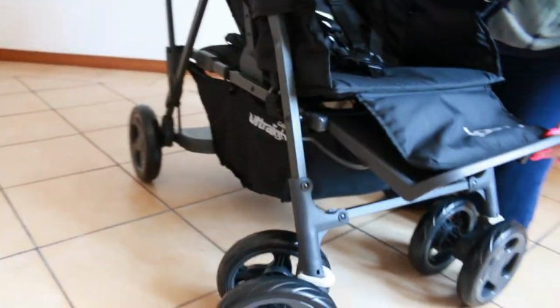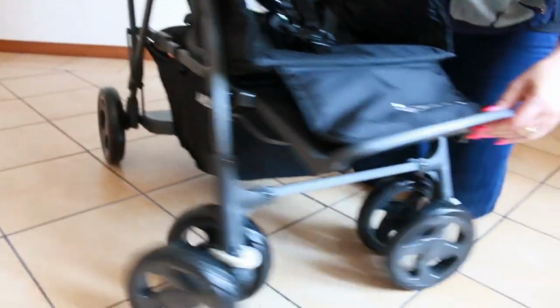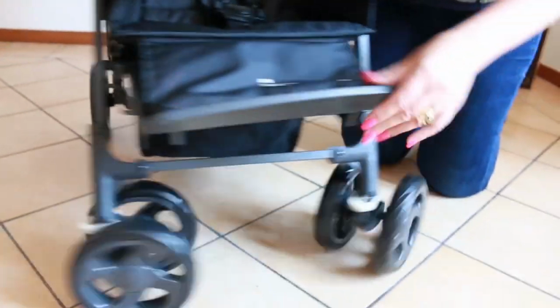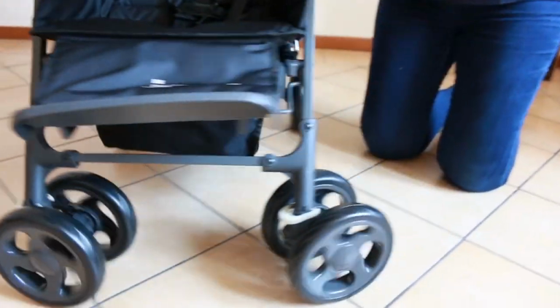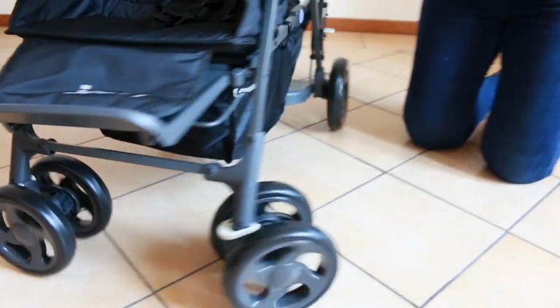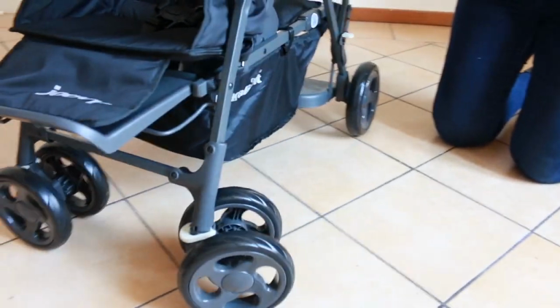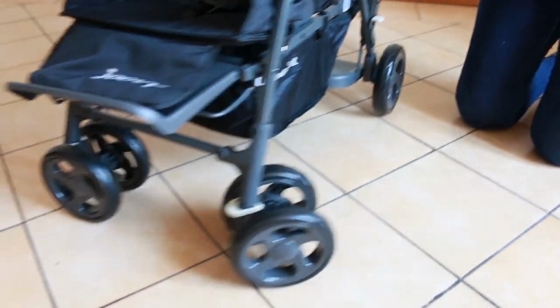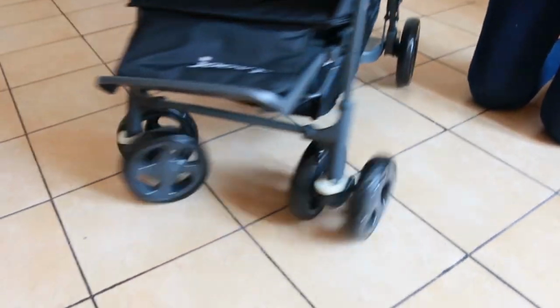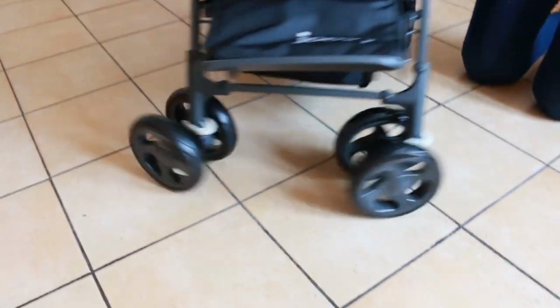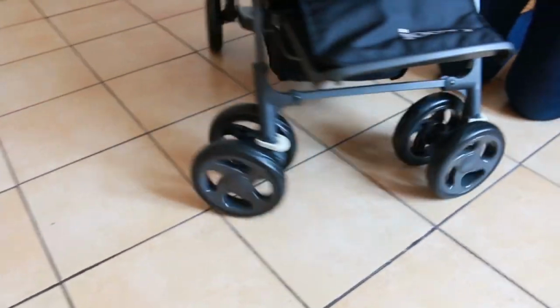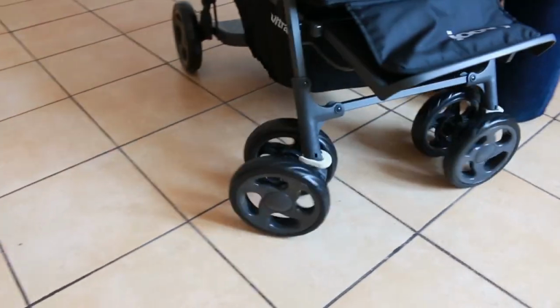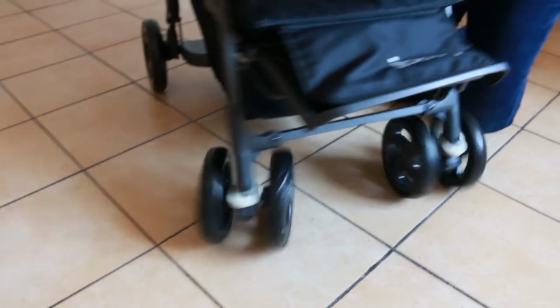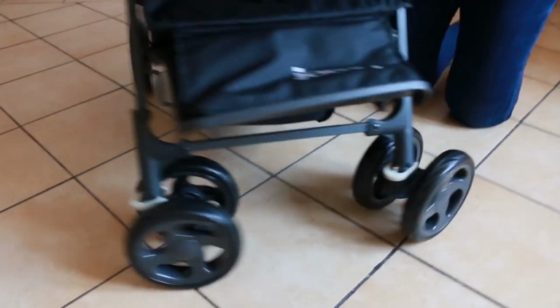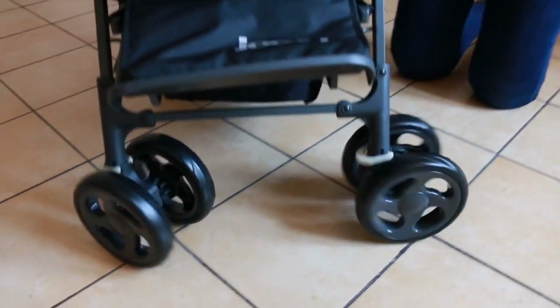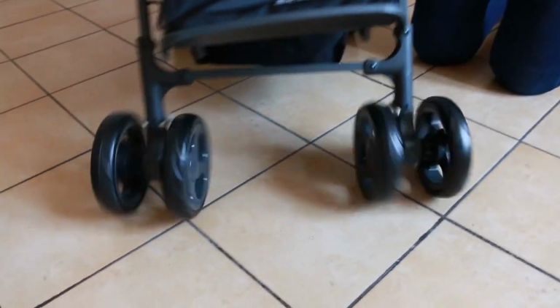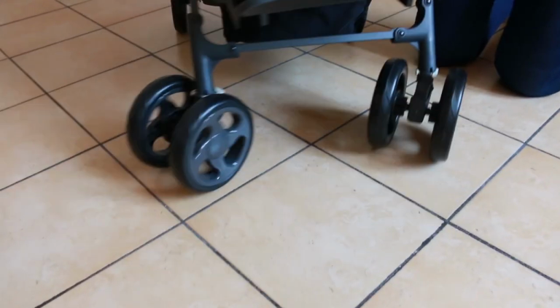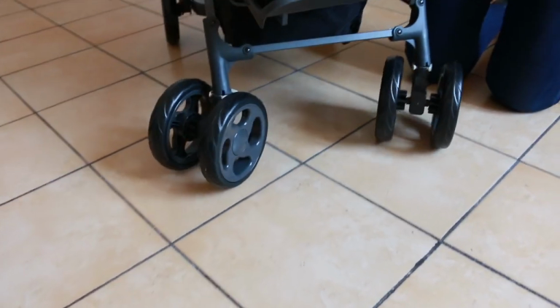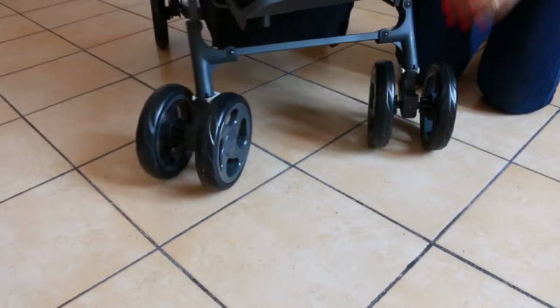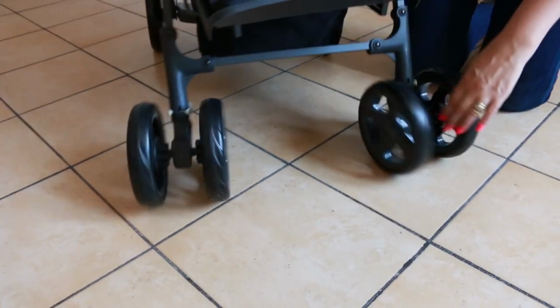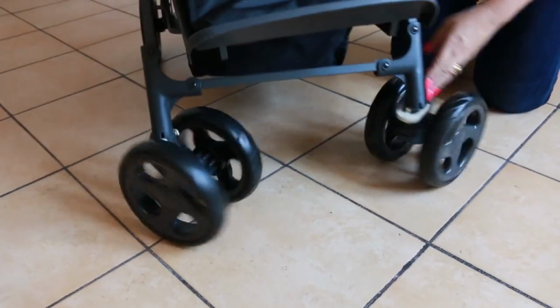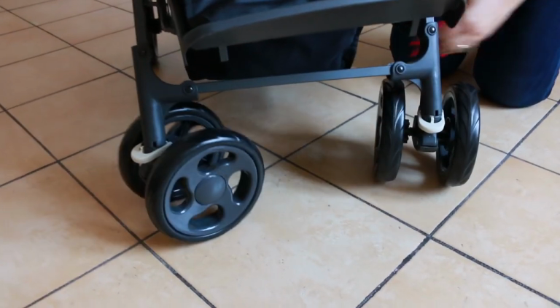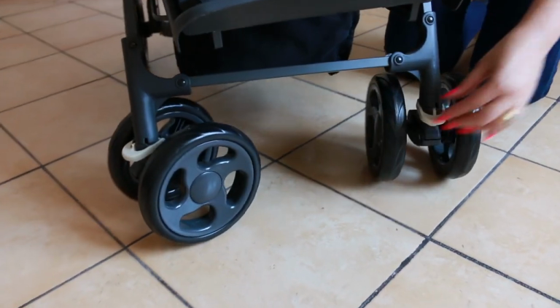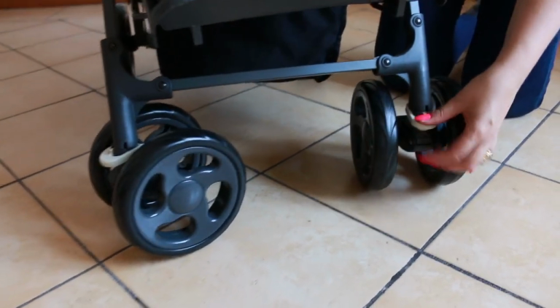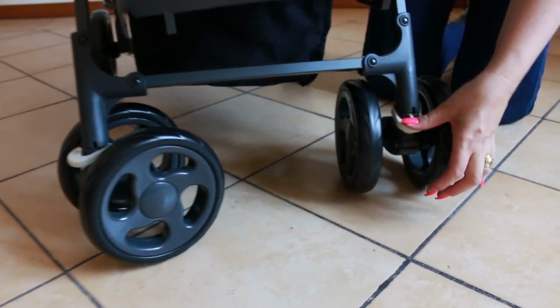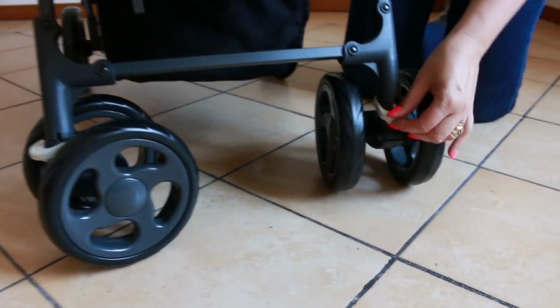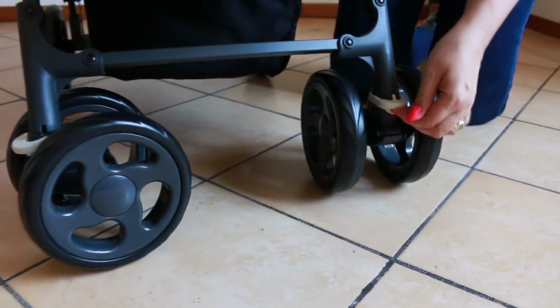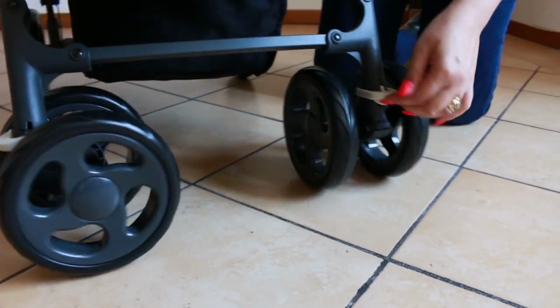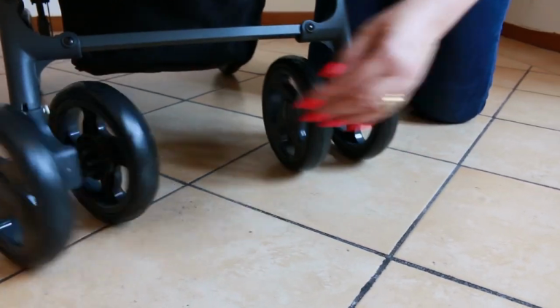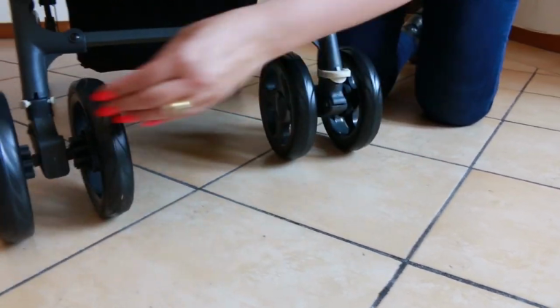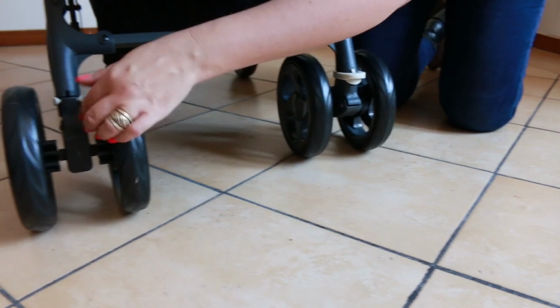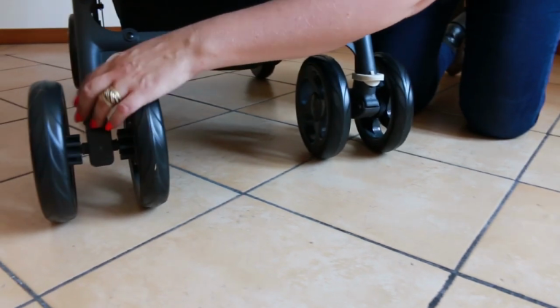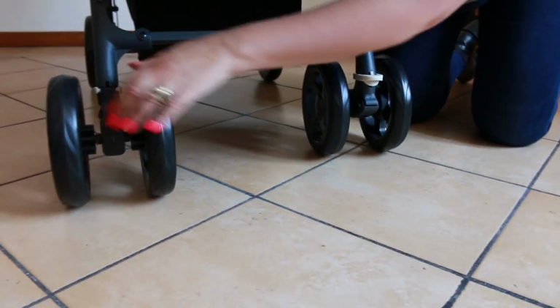The wheels are swivel and move very nicely and easily. And of course it's a simple push-down, push-up to lock.